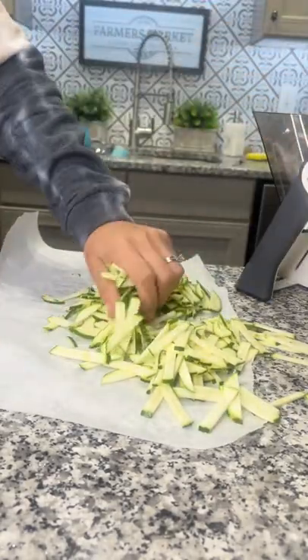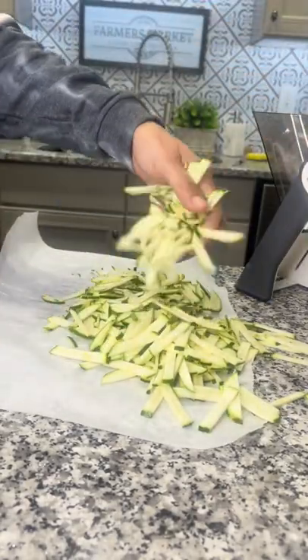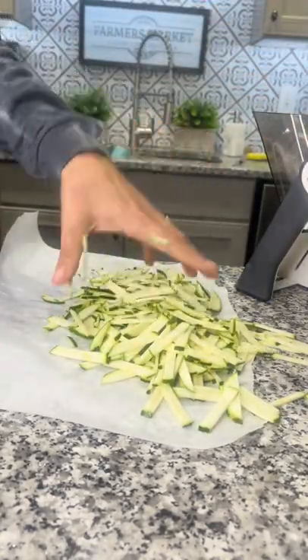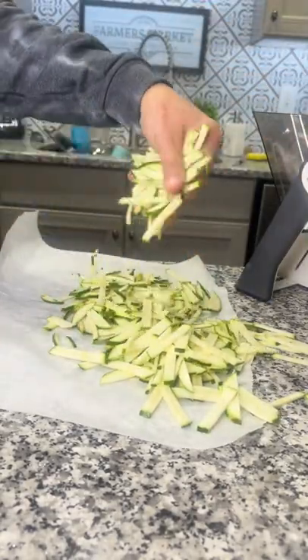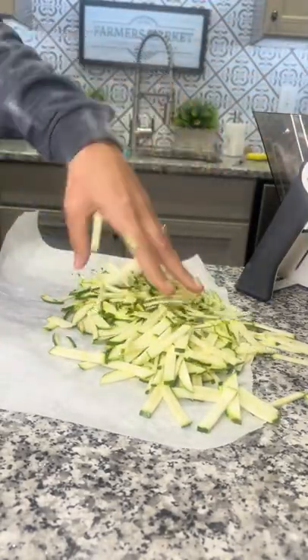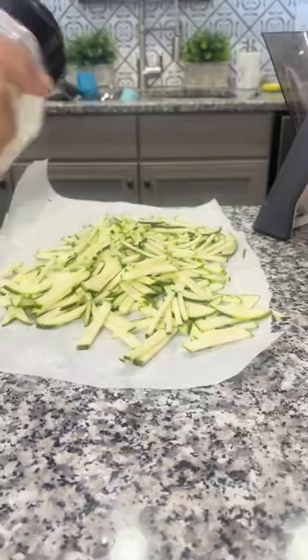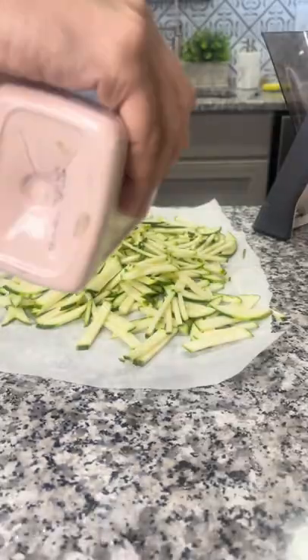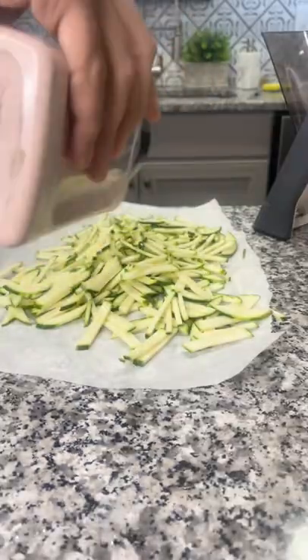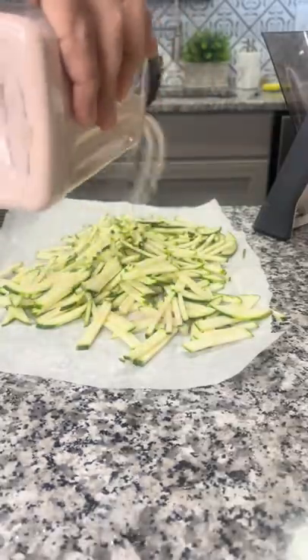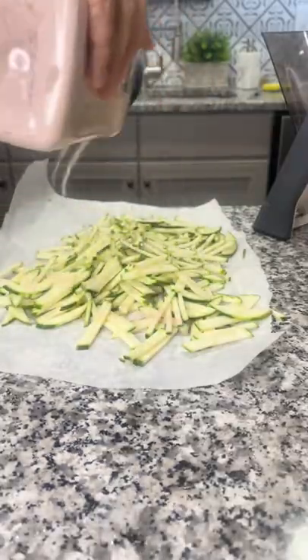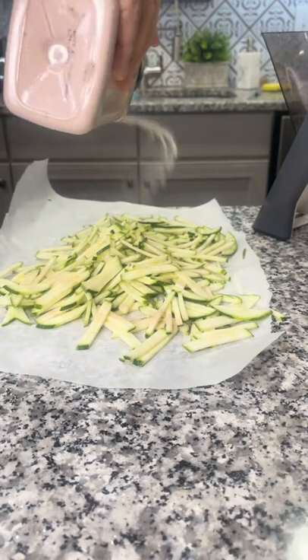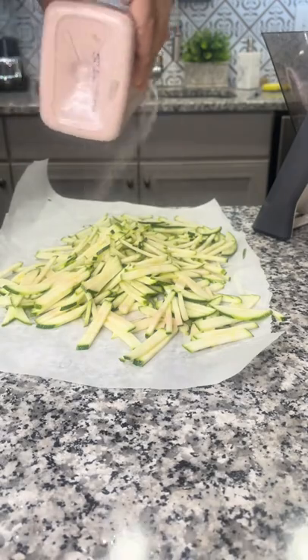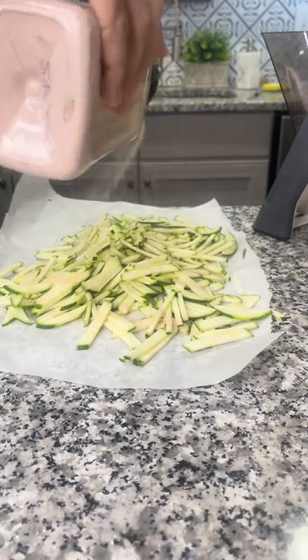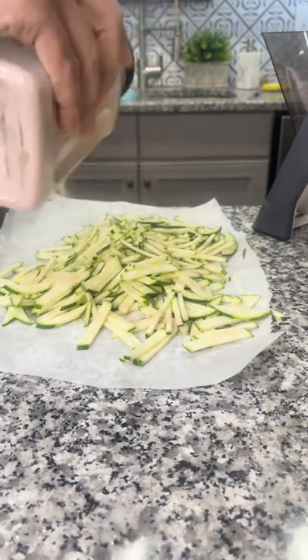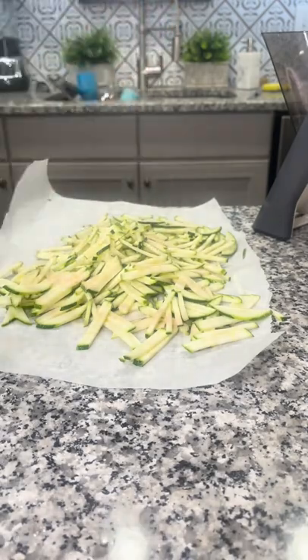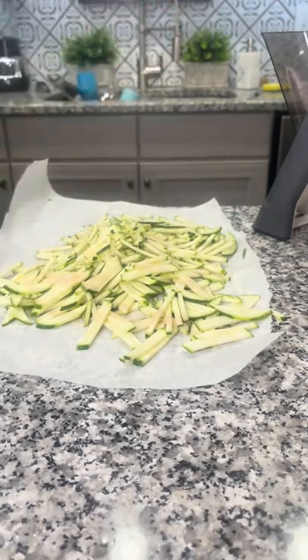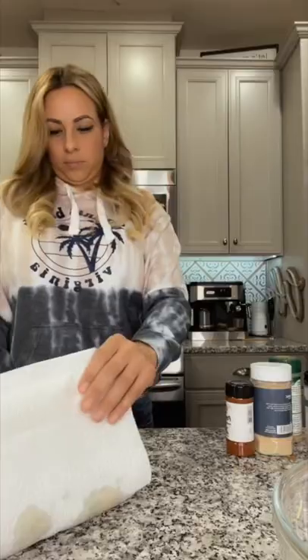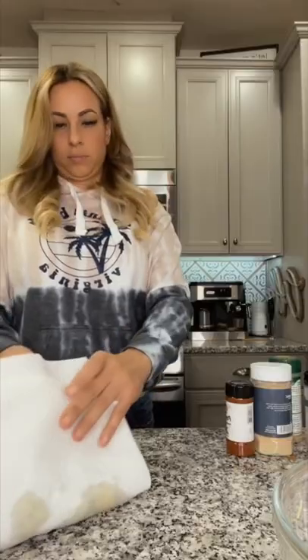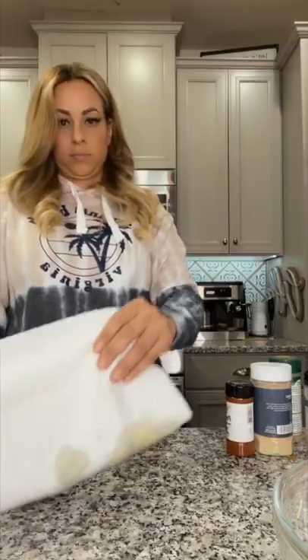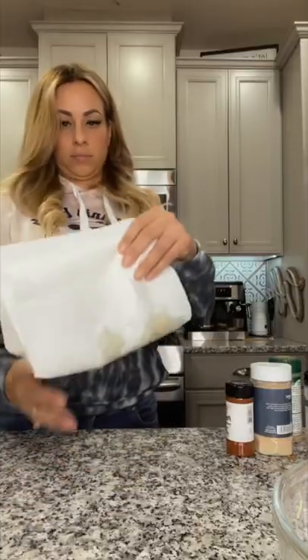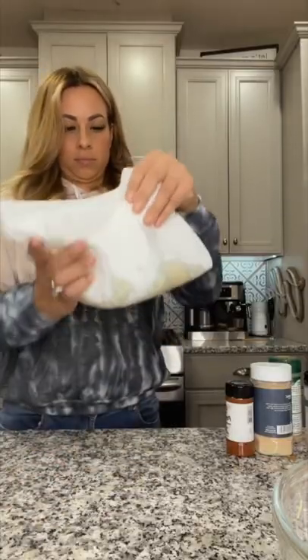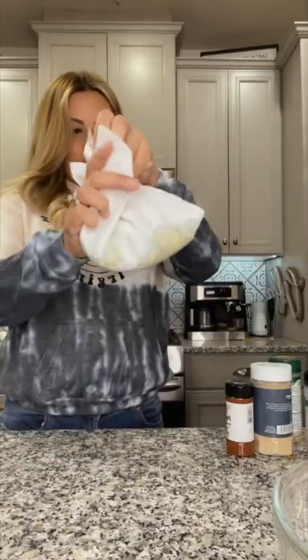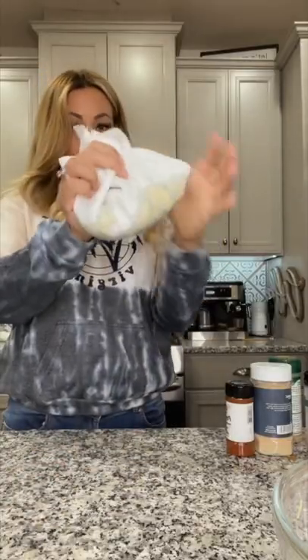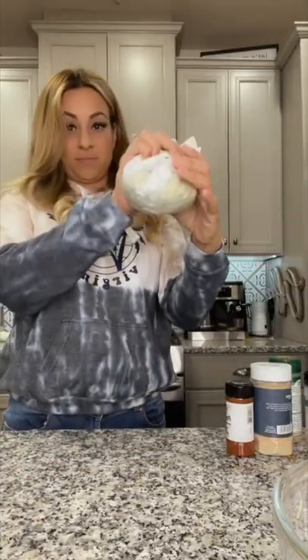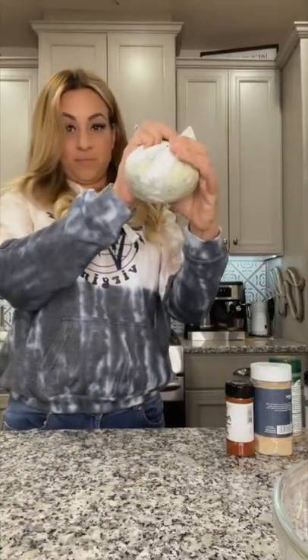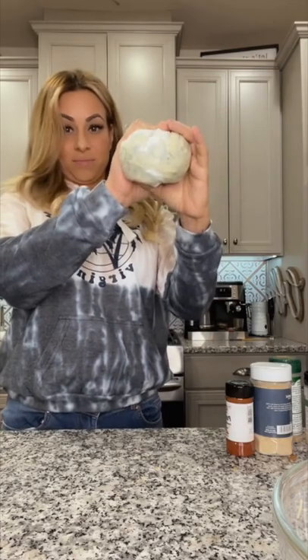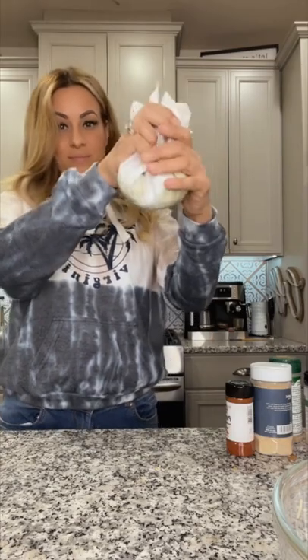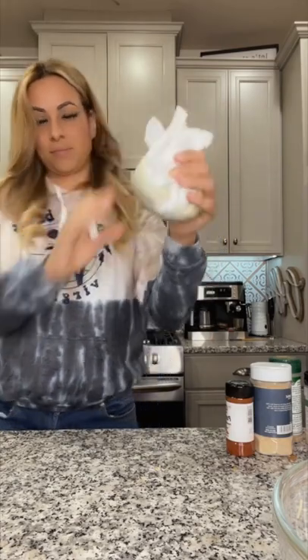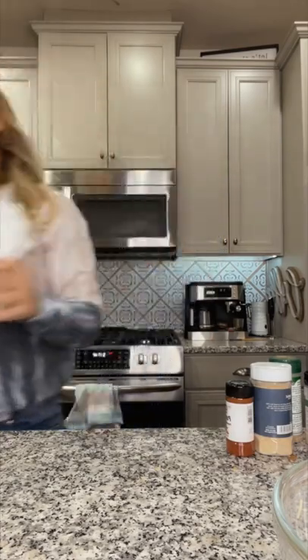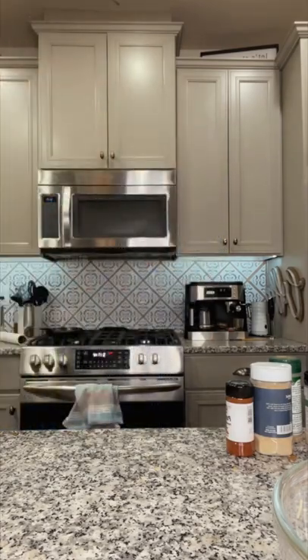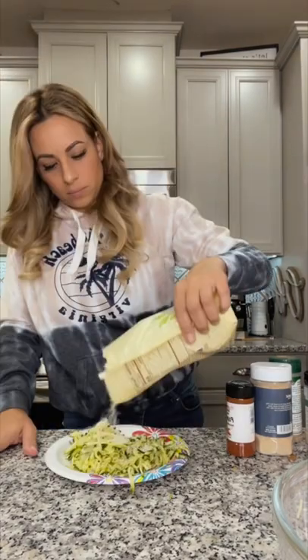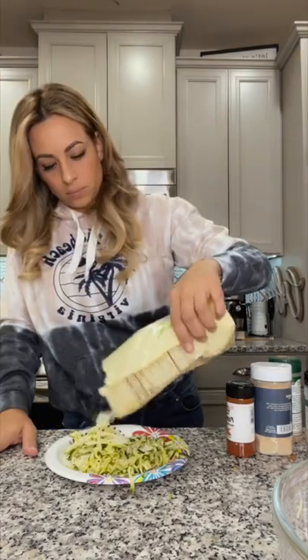Lay this out, sprinkle some salt on it, and let it sit for 15 minutes. After that 15 minutes you're going to squeeze out all the moisture. Then lay it back out and add some almond flour to it and add it to the bowl.